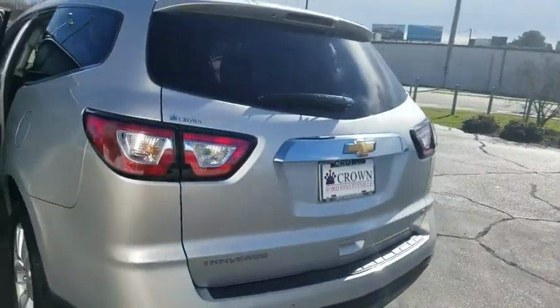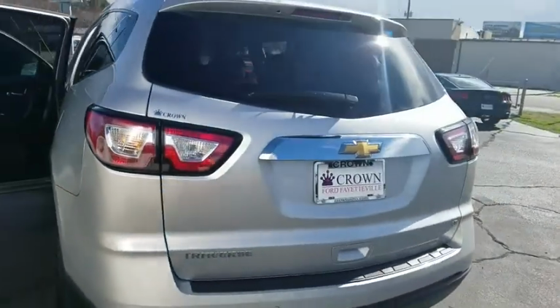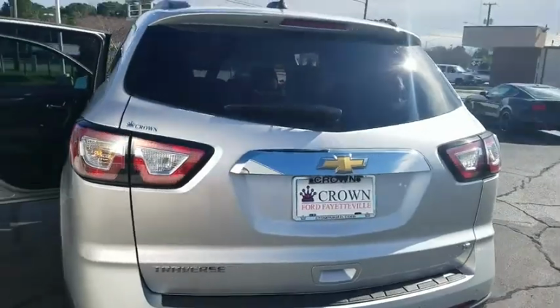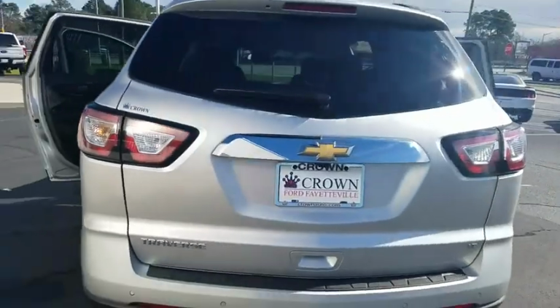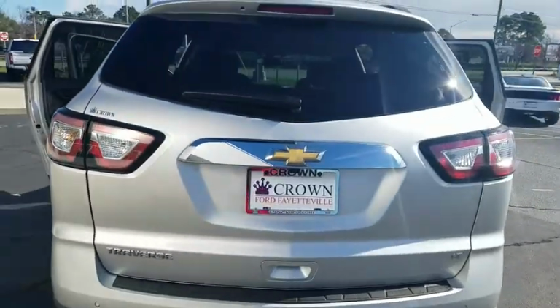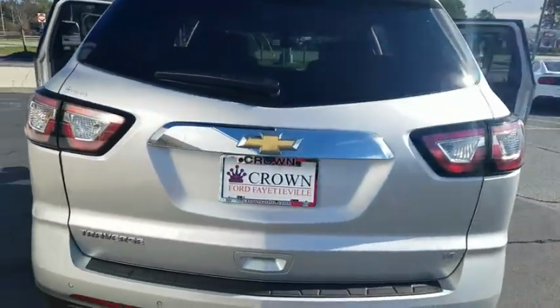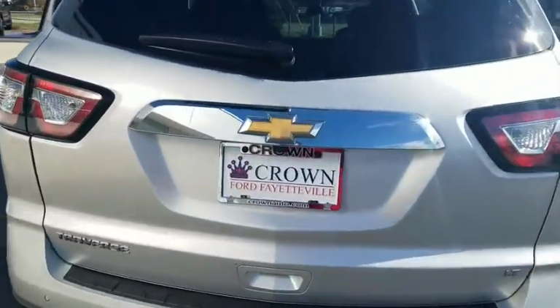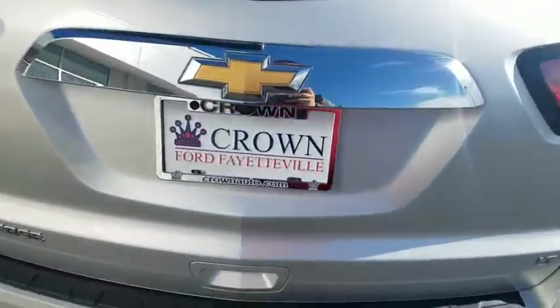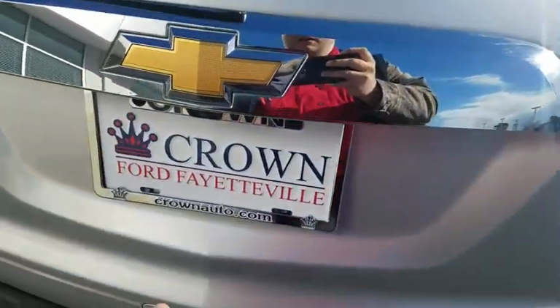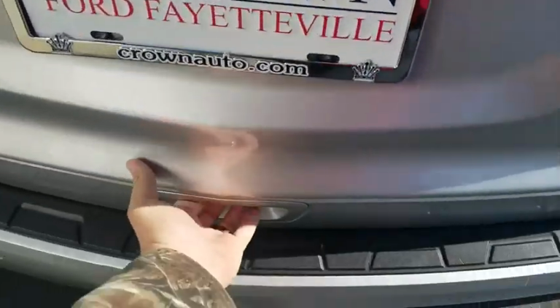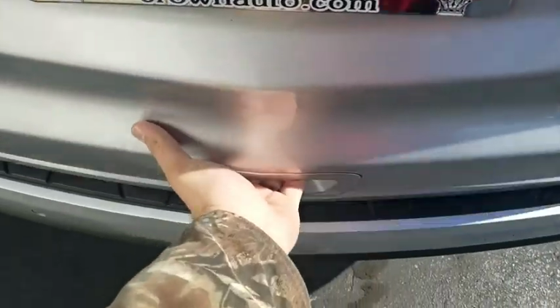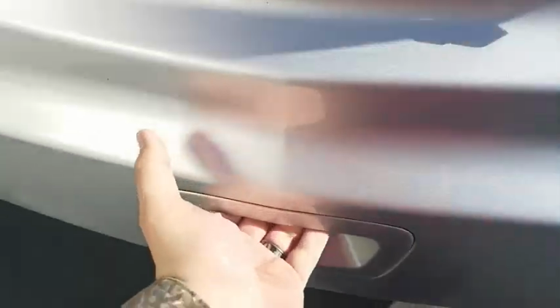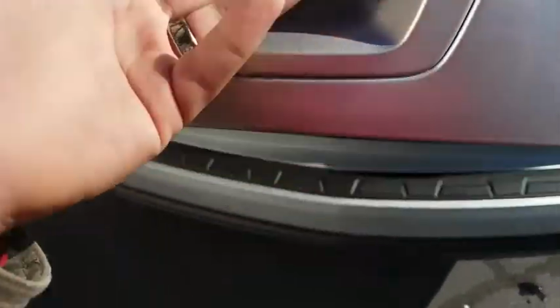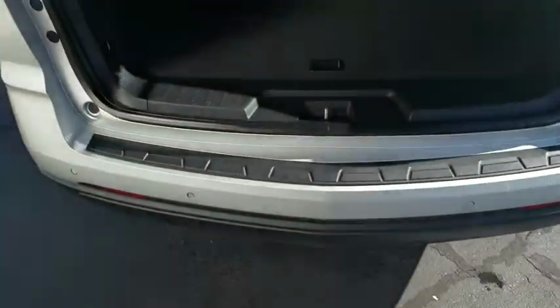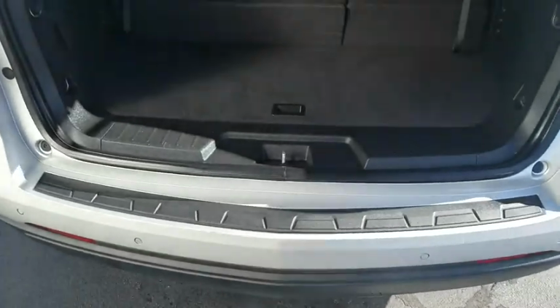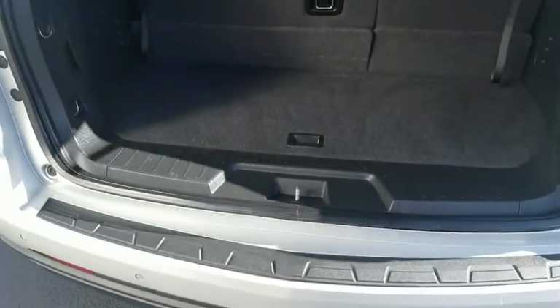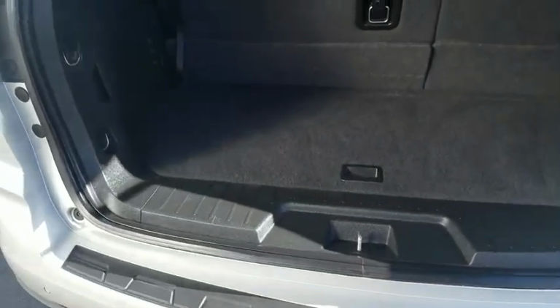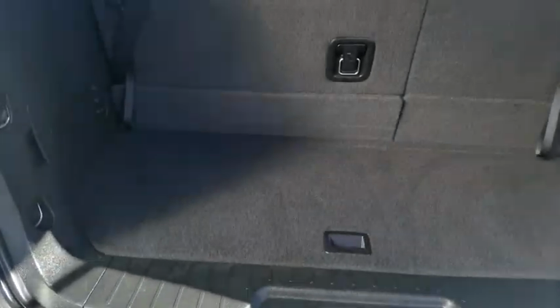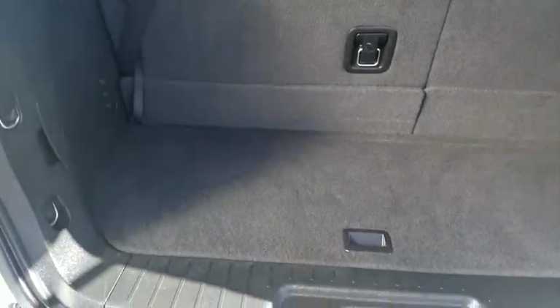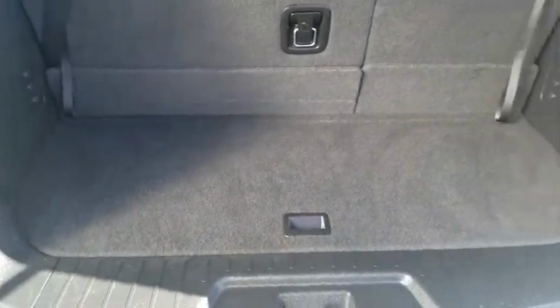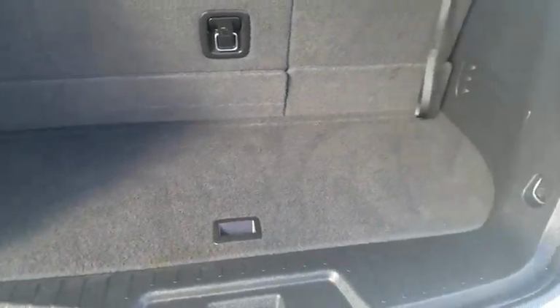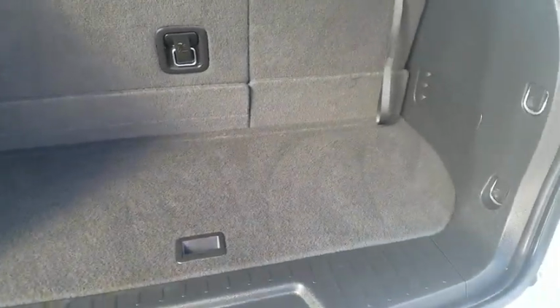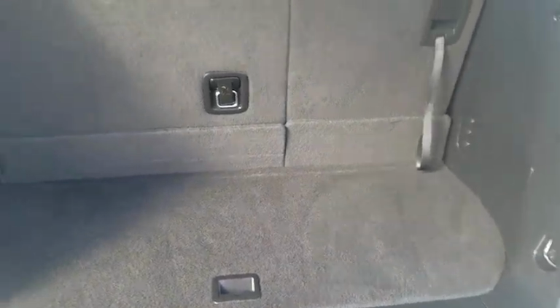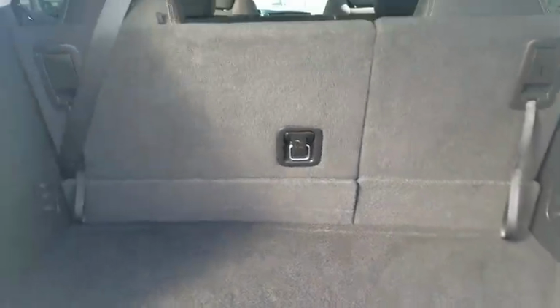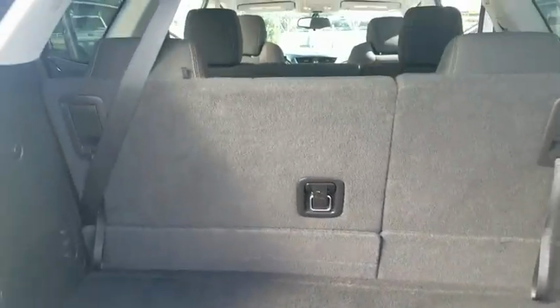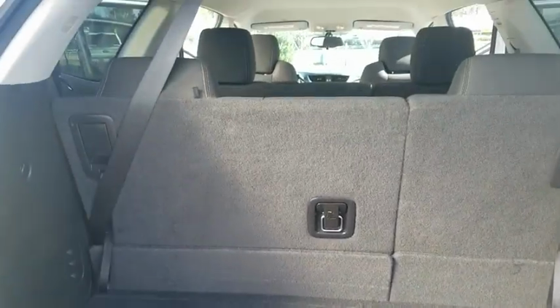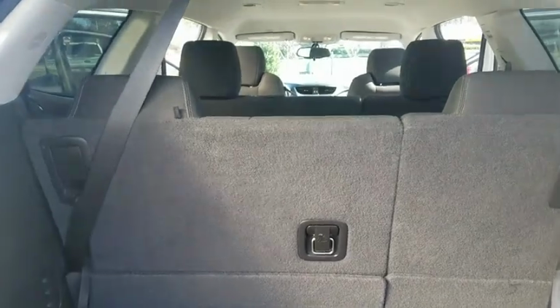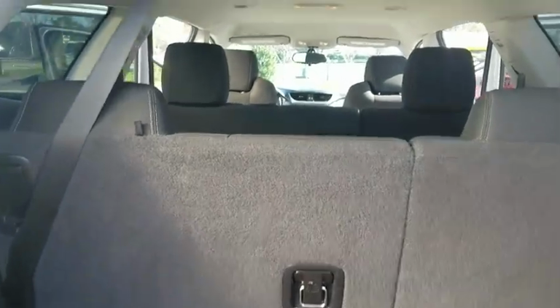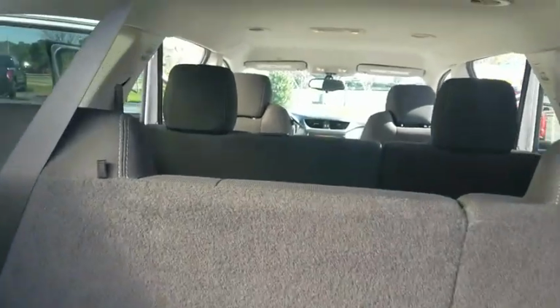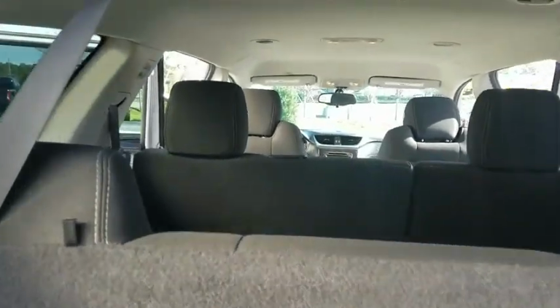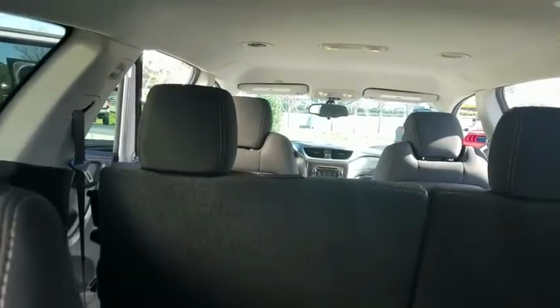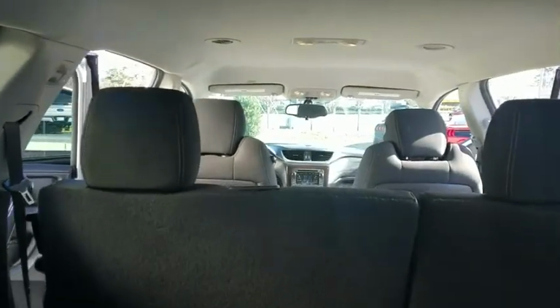This vehicle has less than 35,000 miles. Here are some of this vehicle's great options: traction control, dual airbags, leather-wrapped steering wheel, remote vehicle start, power steering, aluminum wheels, four-wheel disc brakes.